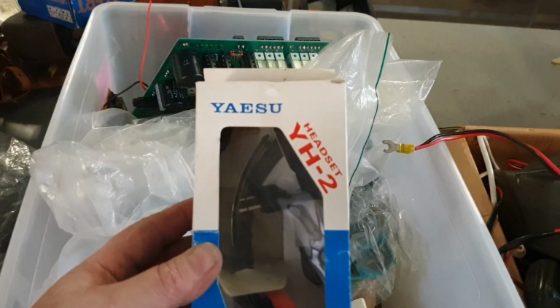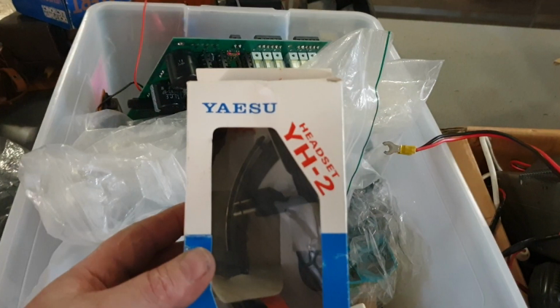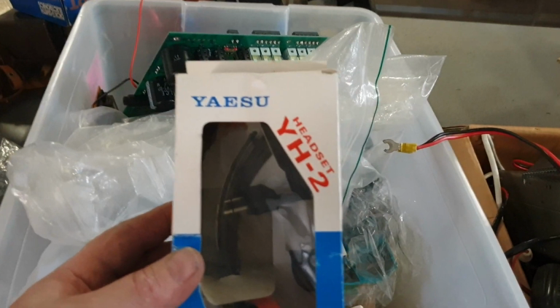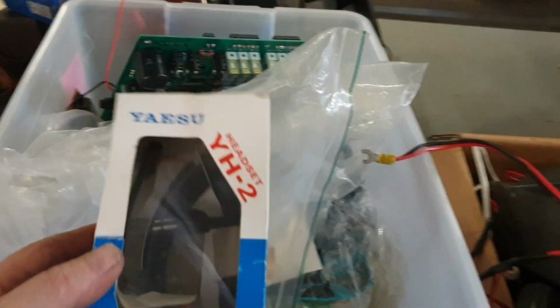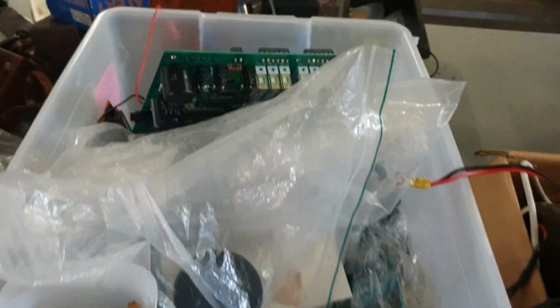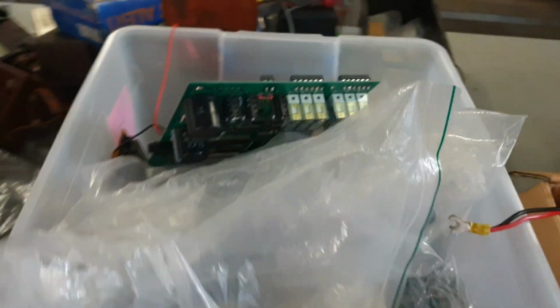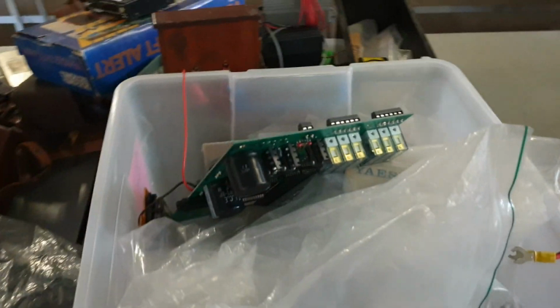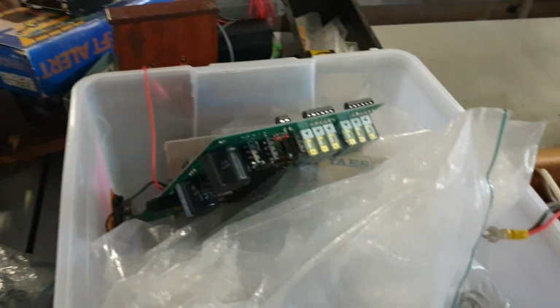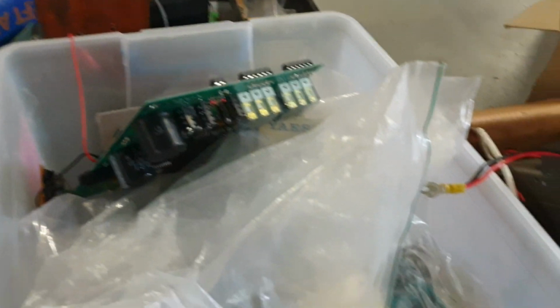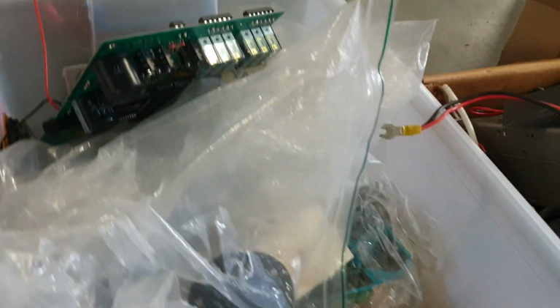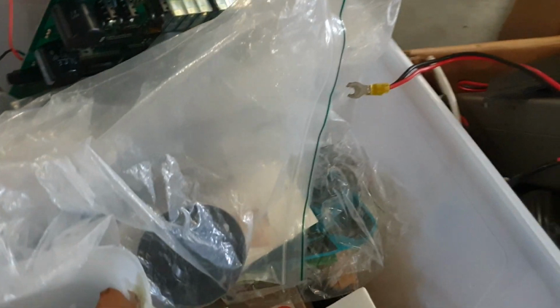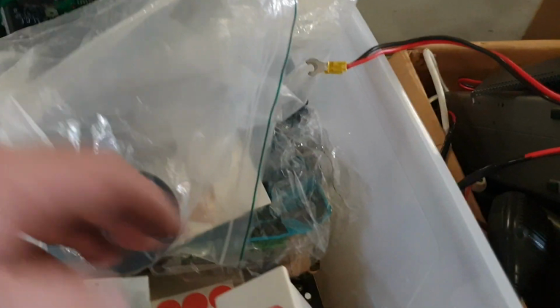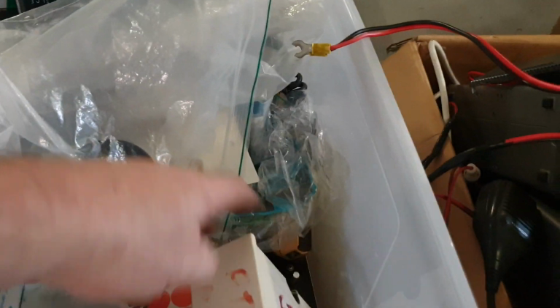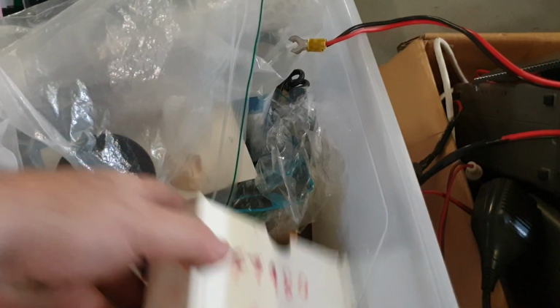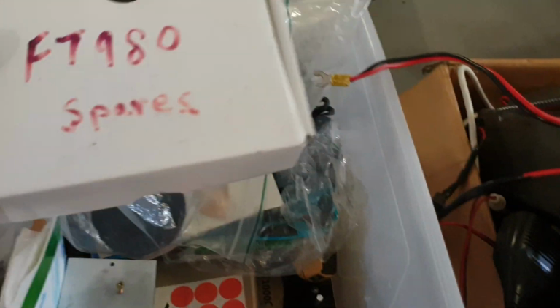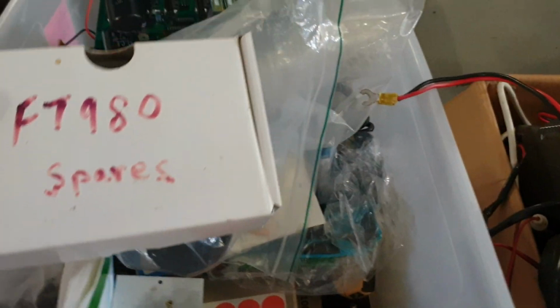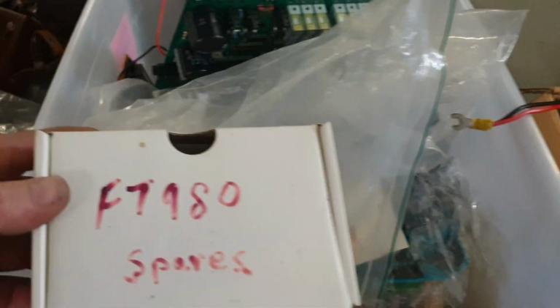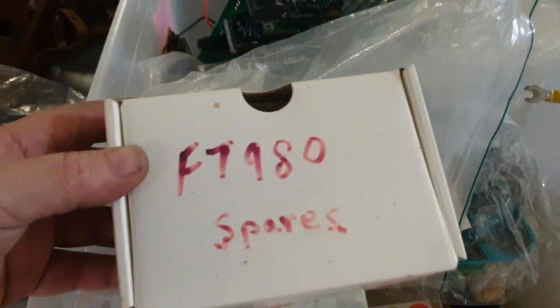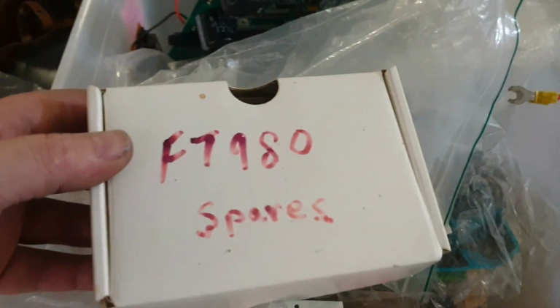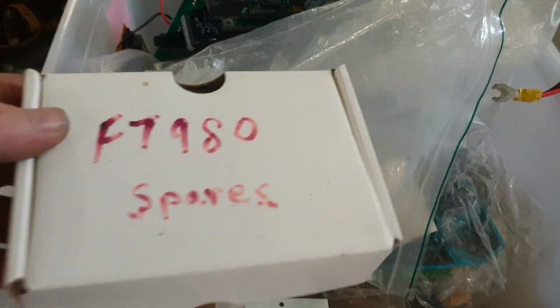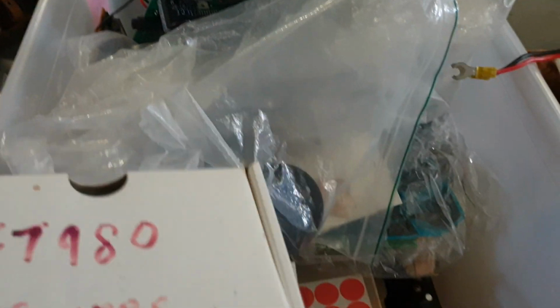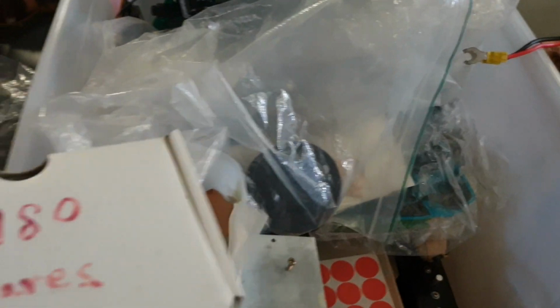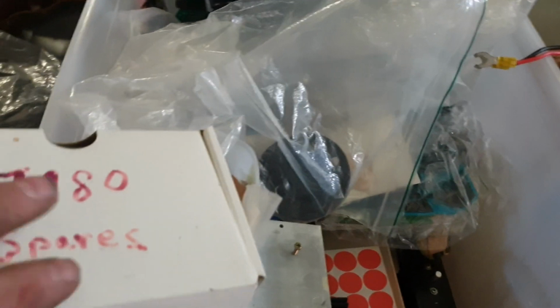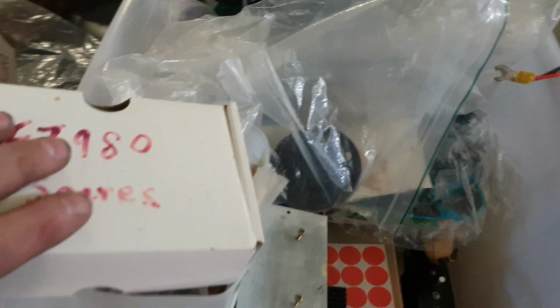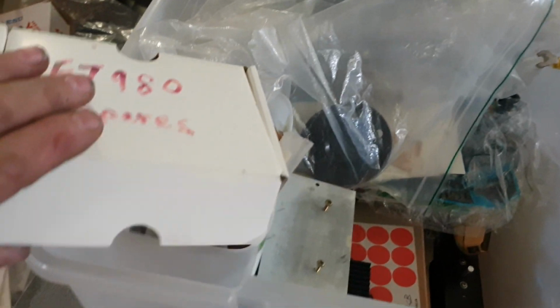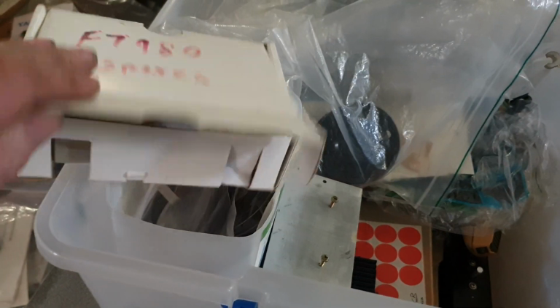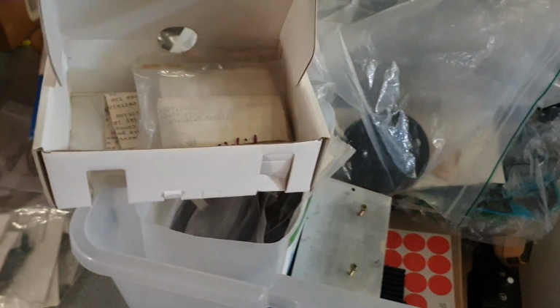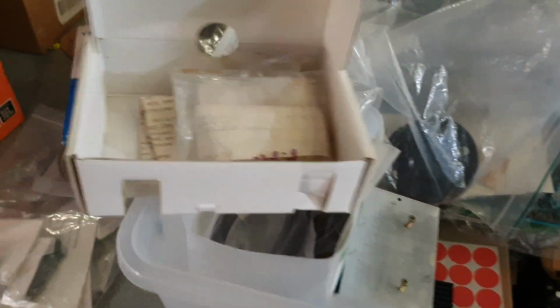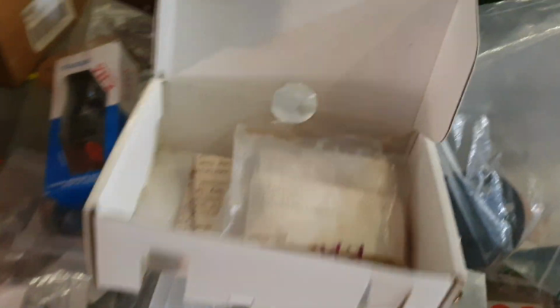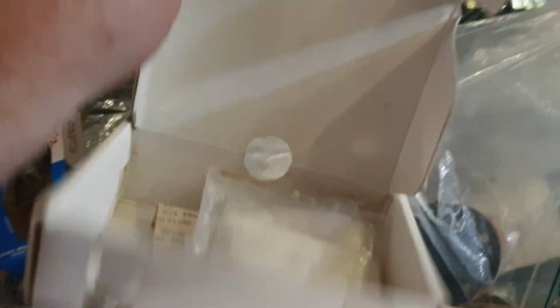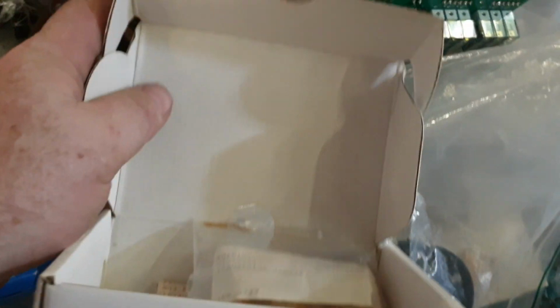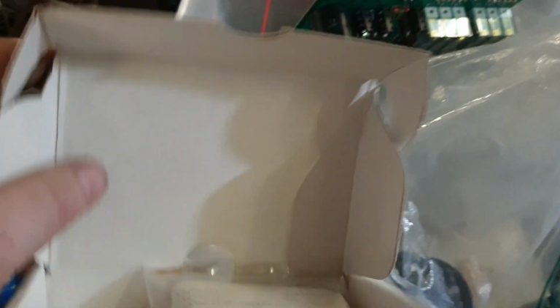A Yaesu YH-2 headset, brand new from the 1980s - great little single earpiece headset. This box is just labeled 'FT-980 spares' so that's always a bit of a lucky dip of course.